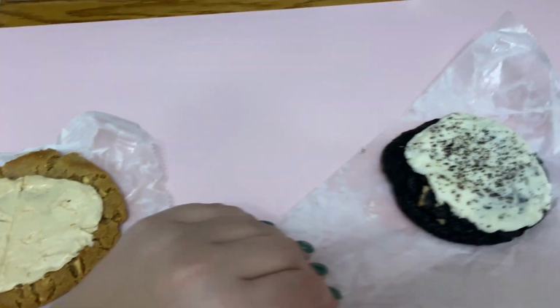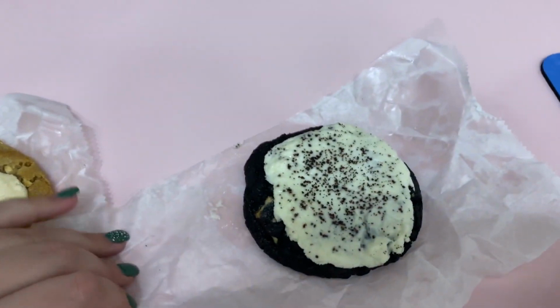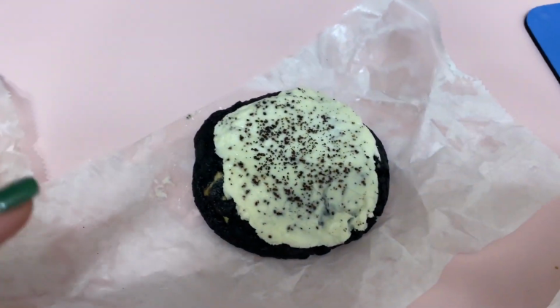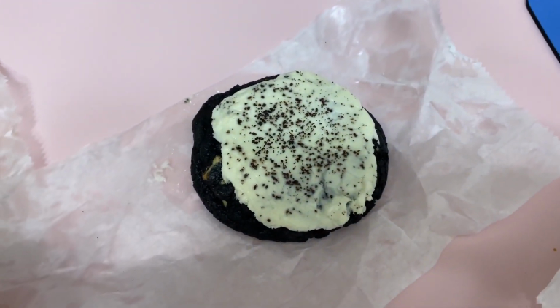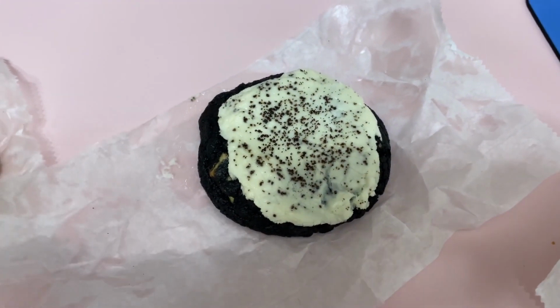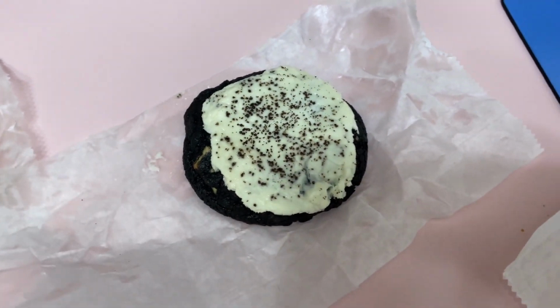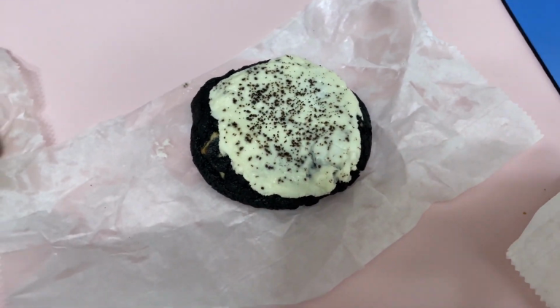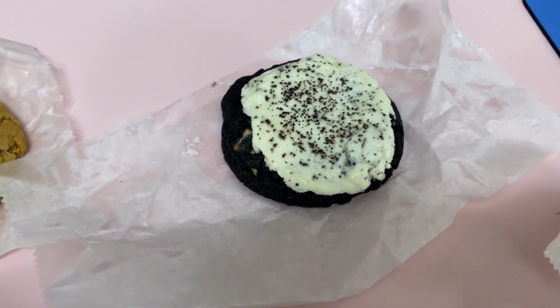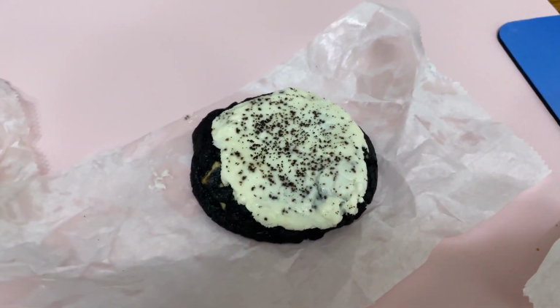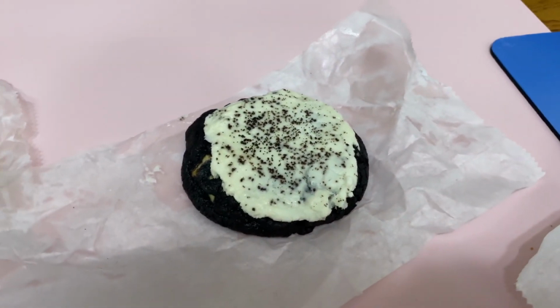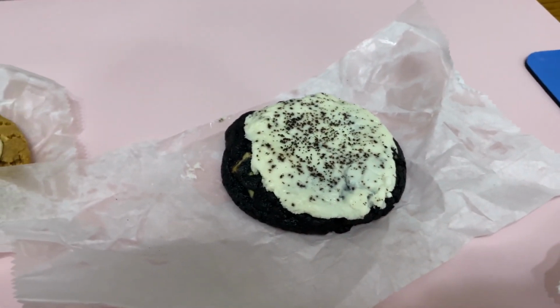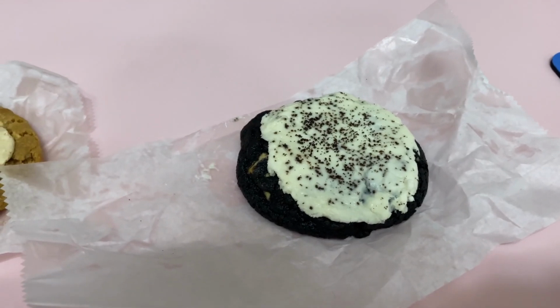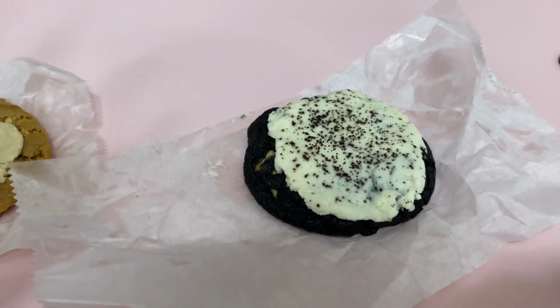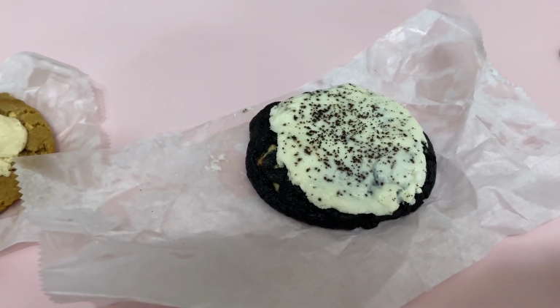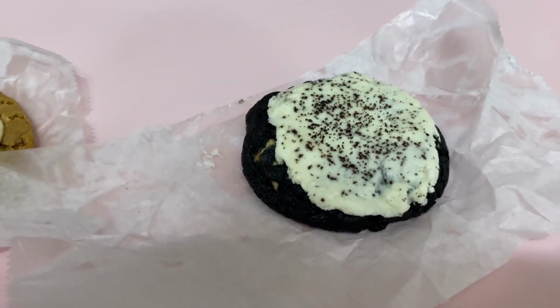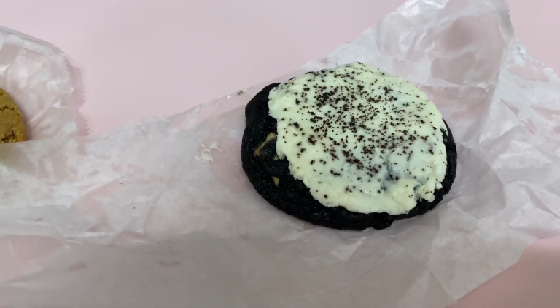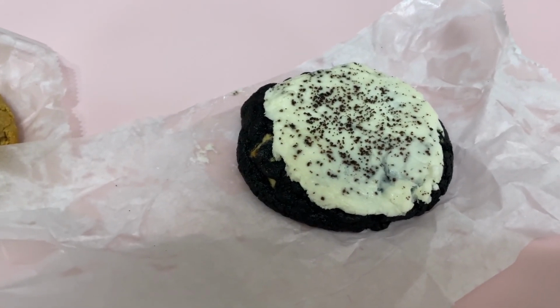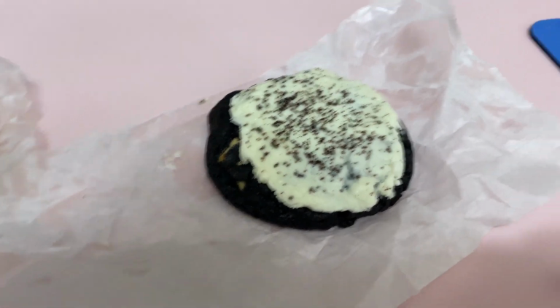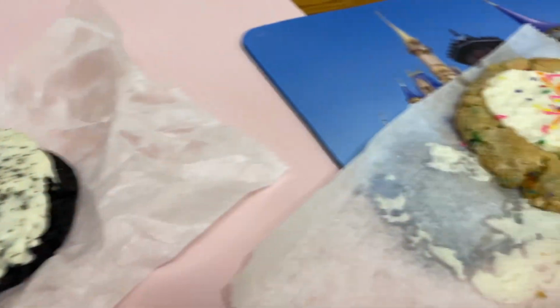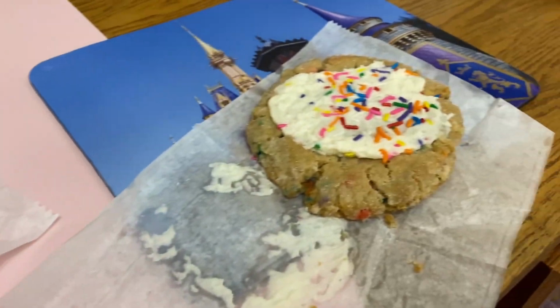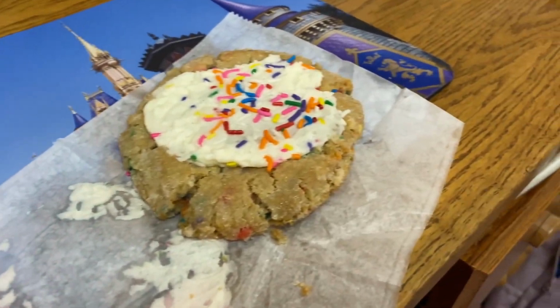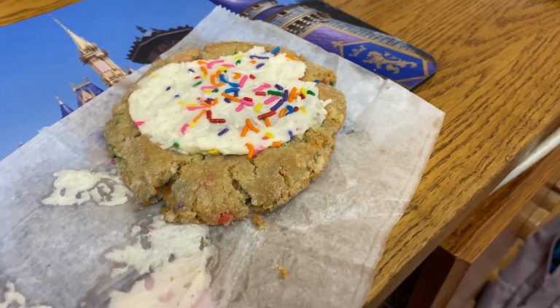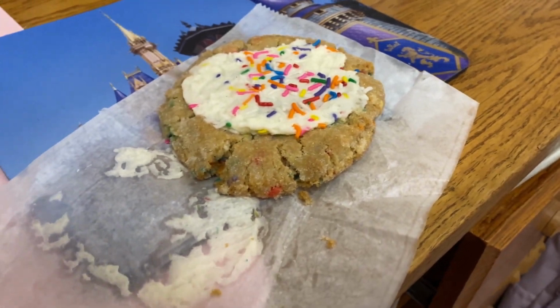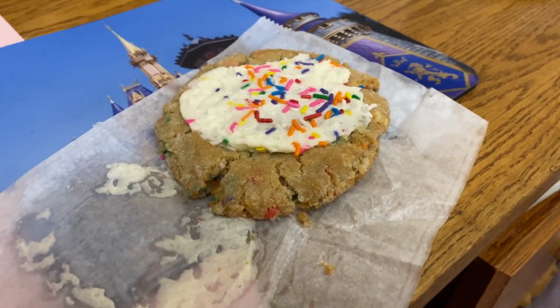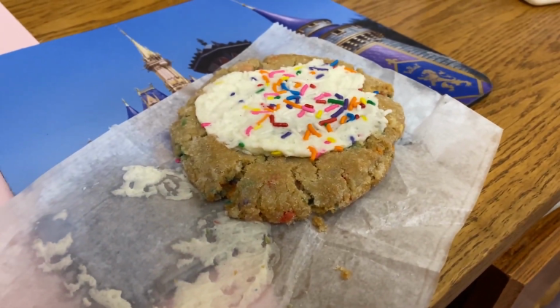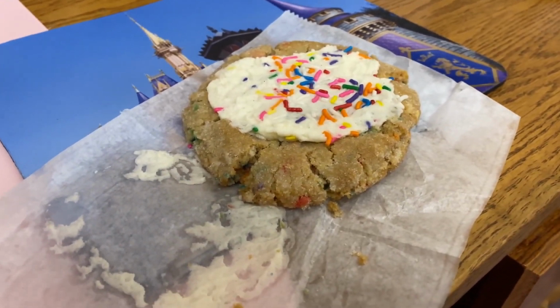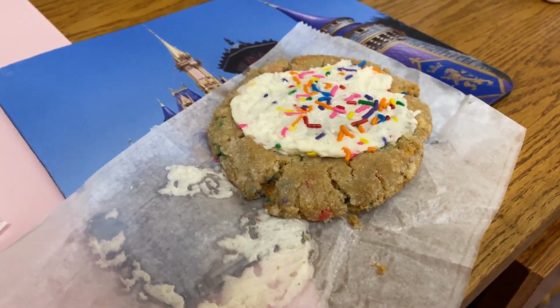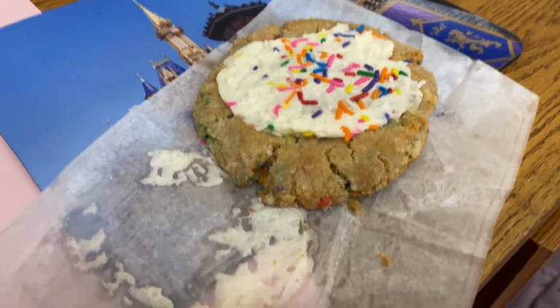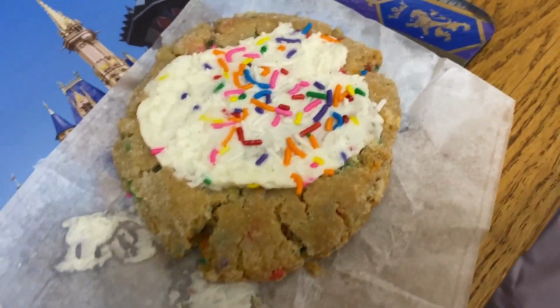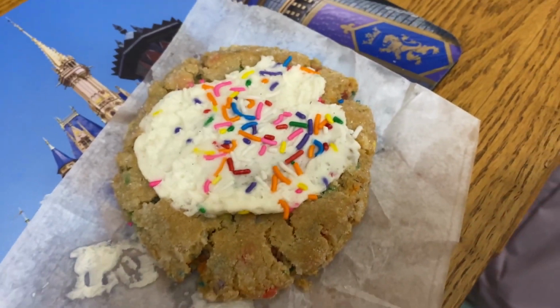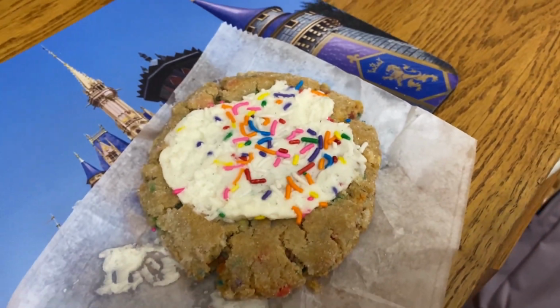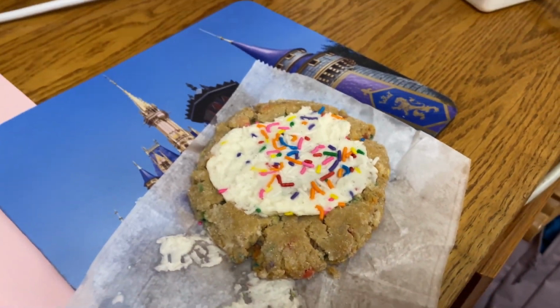And then Cookies and Cream, which we've had before — it's just like an Oreo cookie with Oreo stuffing frosting. And then this Funfetti cookie, which is just like a sugar cookie with cake frosting and sprinkles.